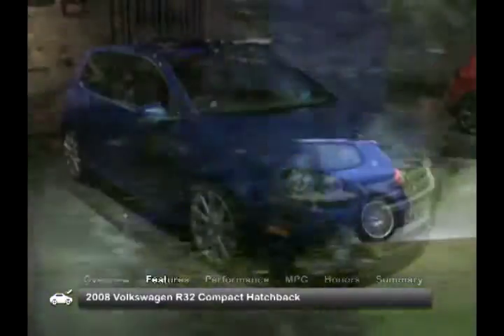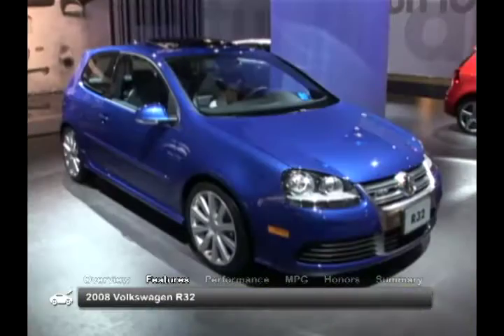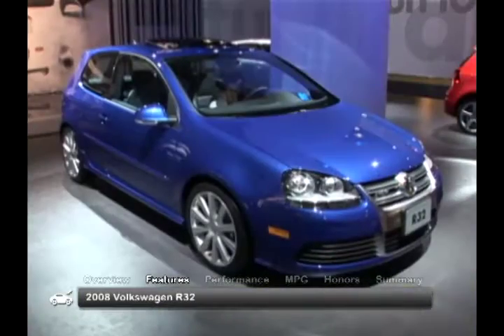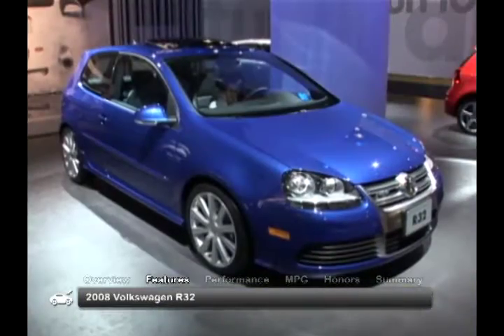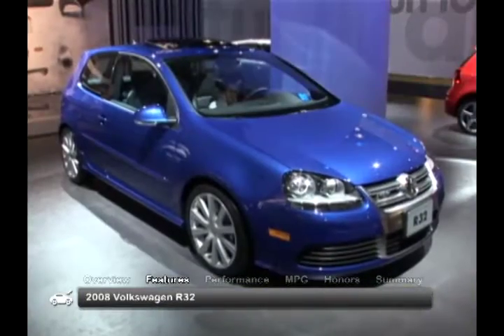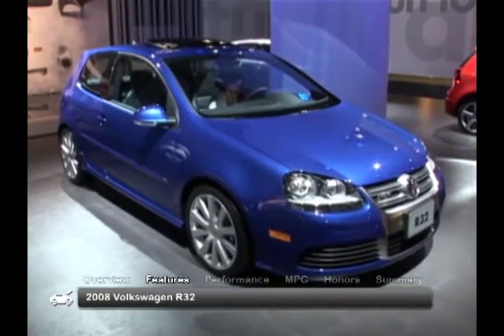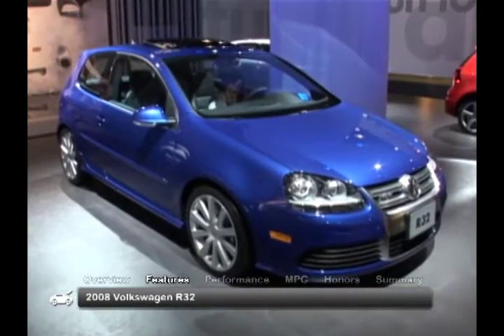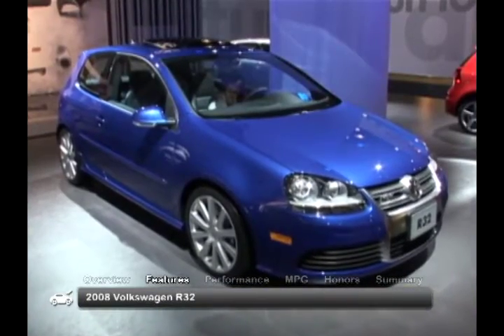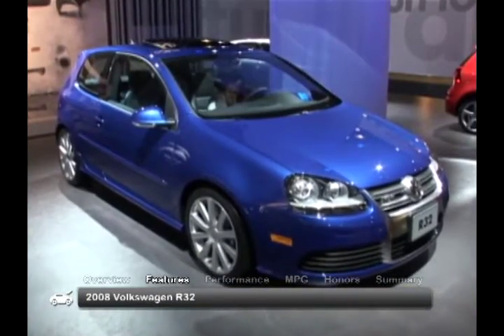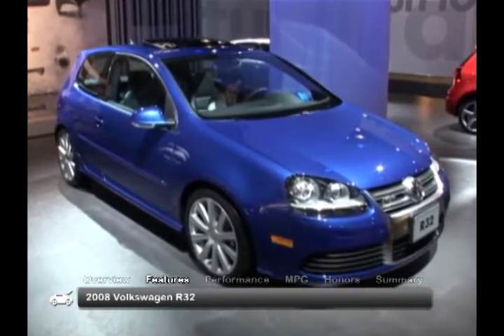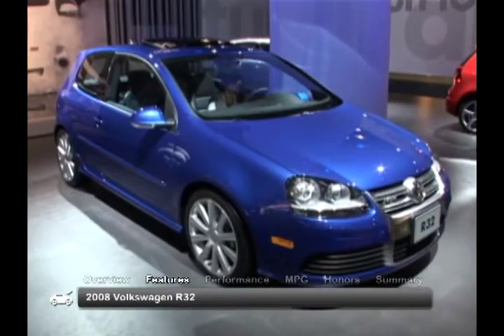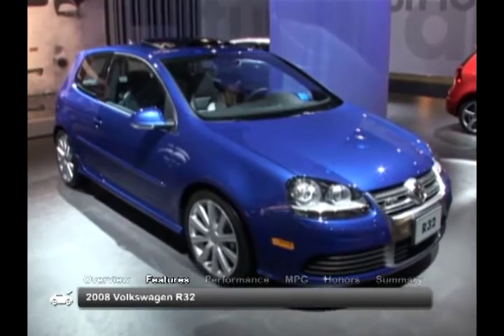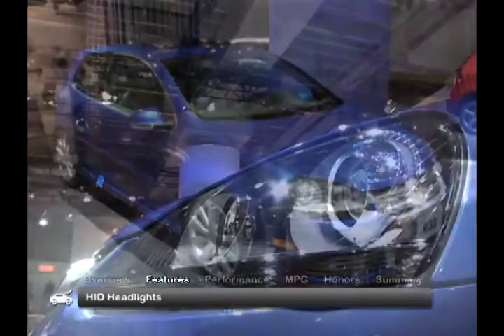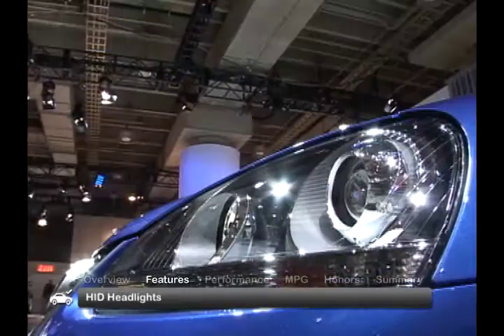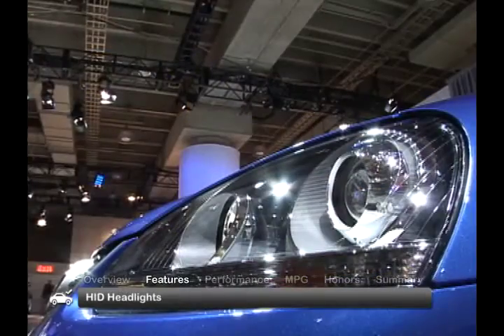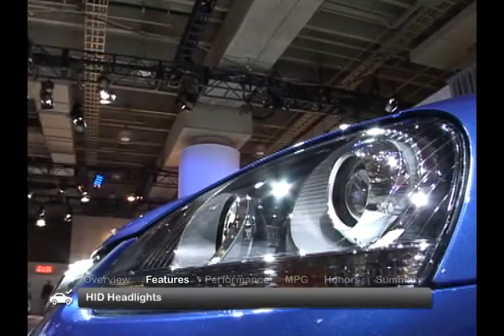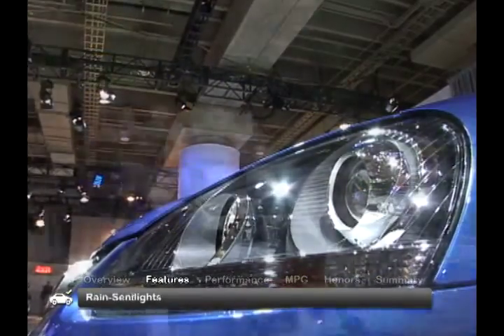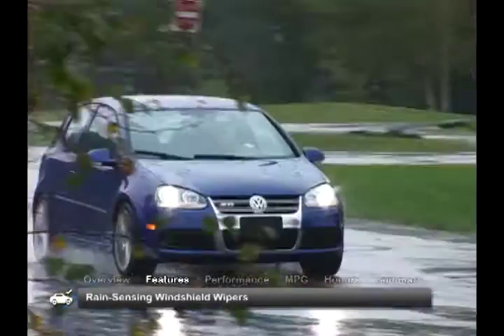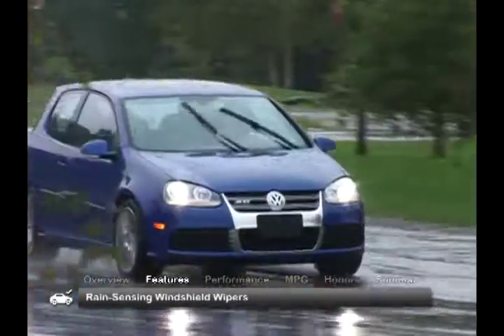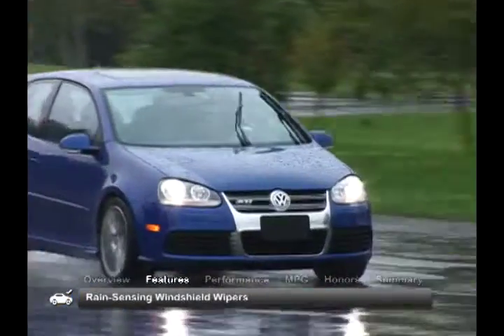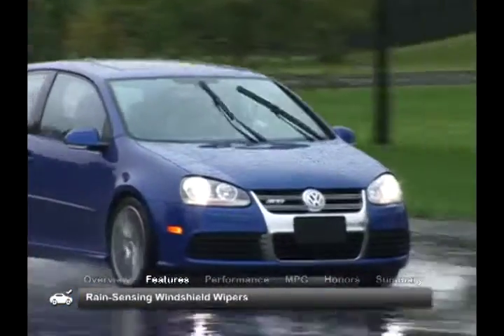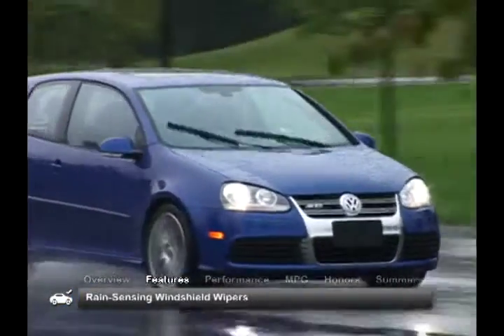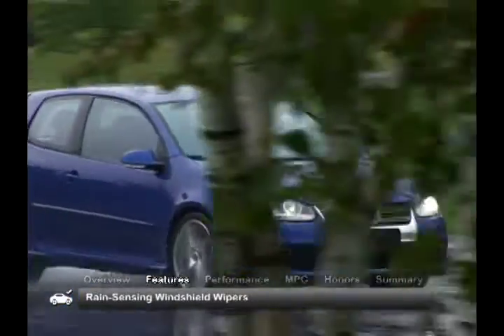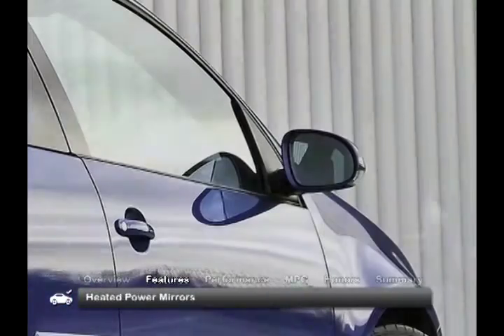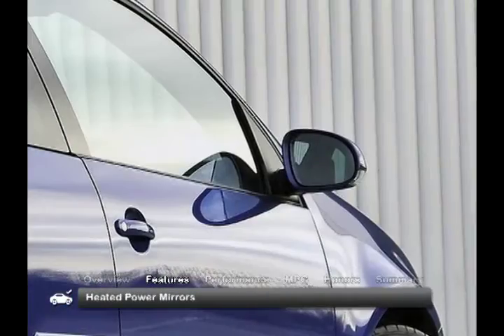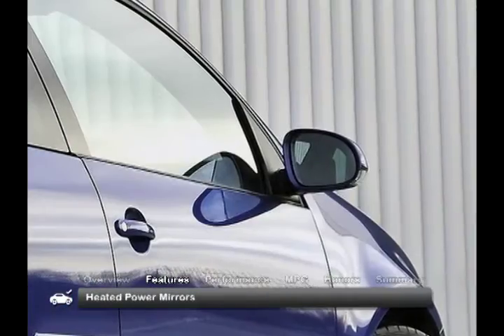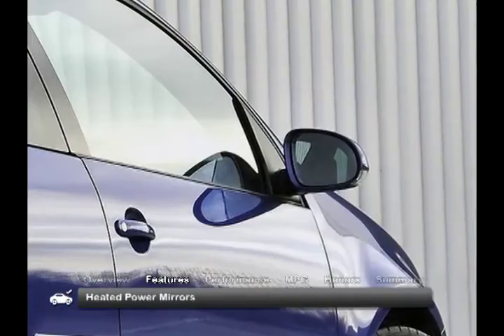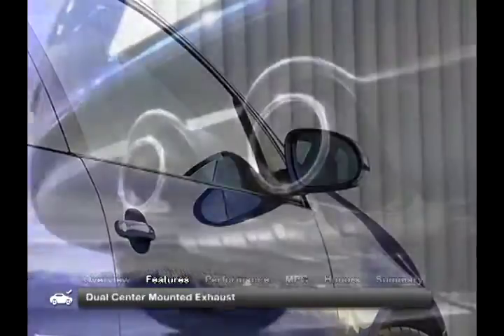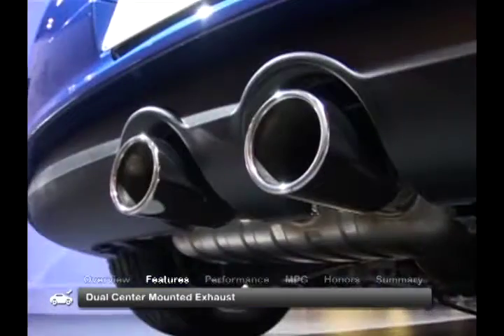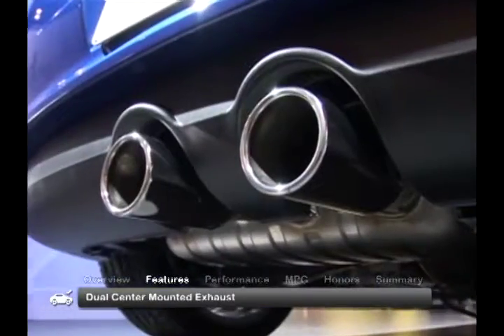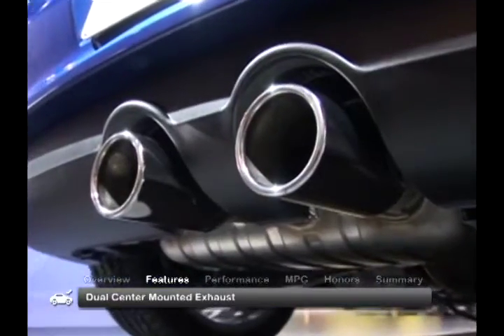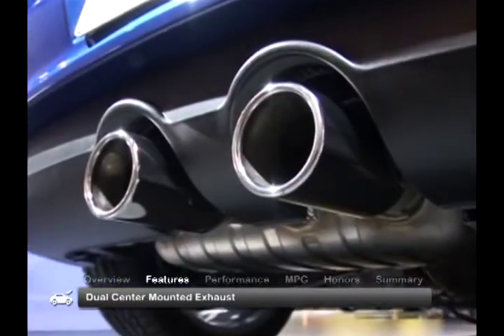The exterior of the 2008 R32 has standard HID headlights, rain-sensing windshield wipers, heated power mirrors, and dual-center-mounted exhaust.